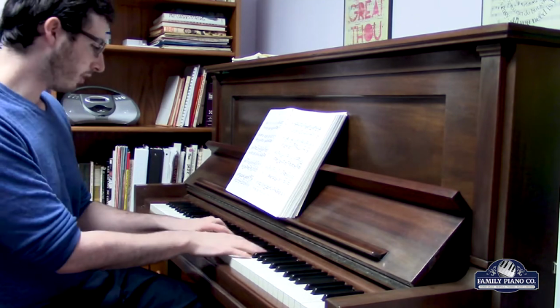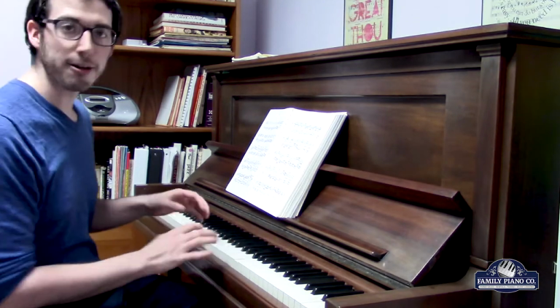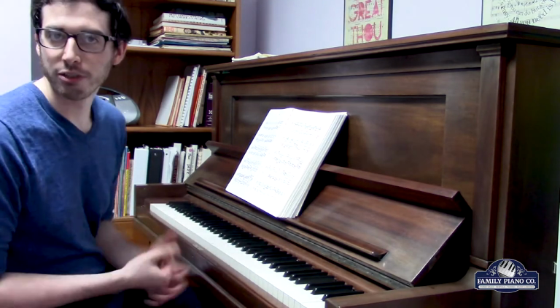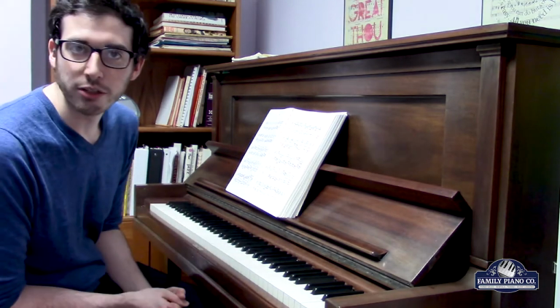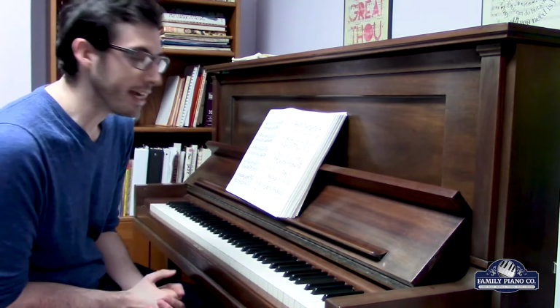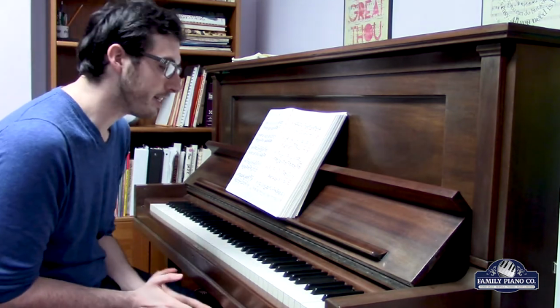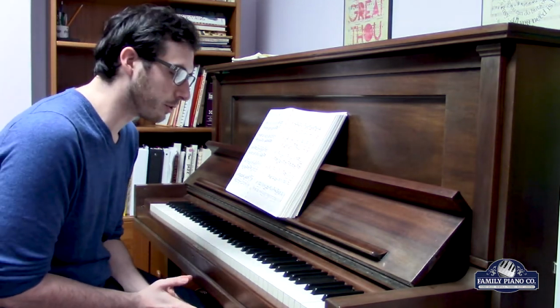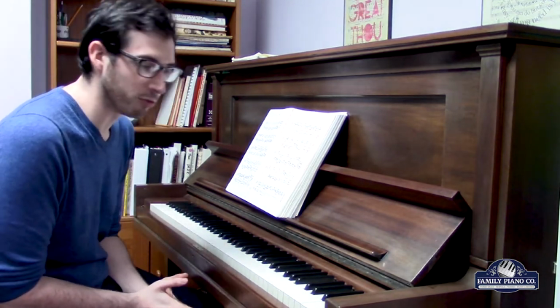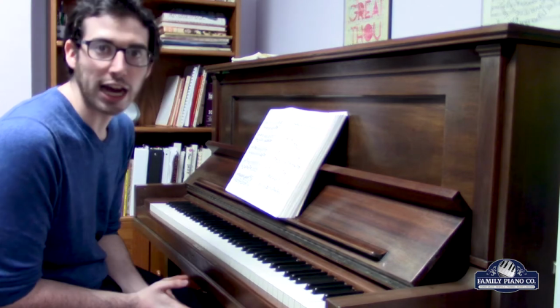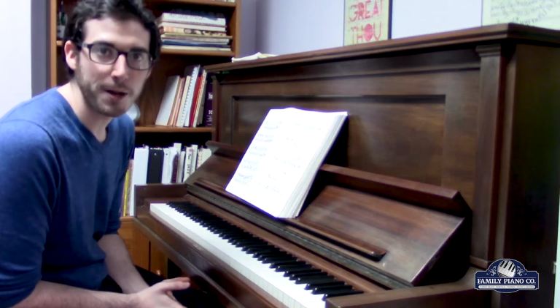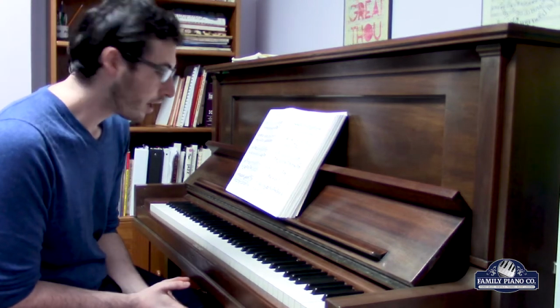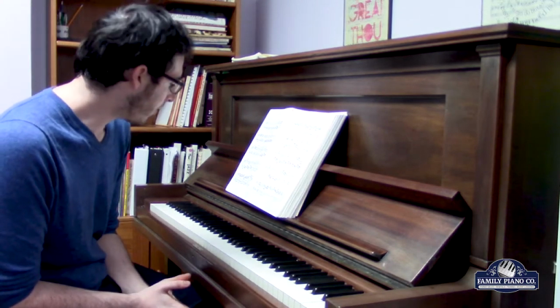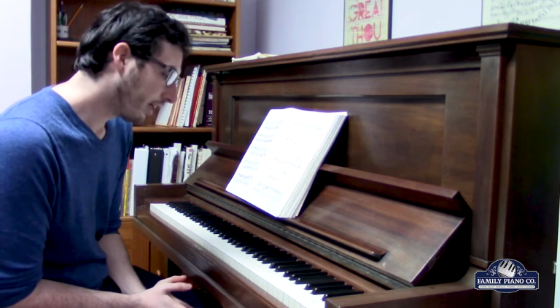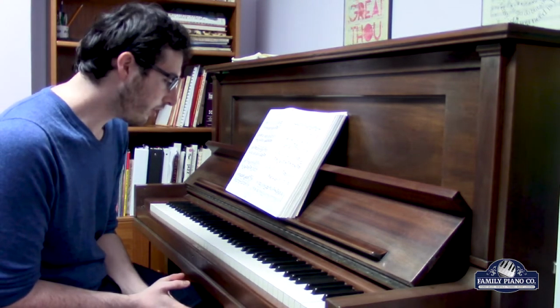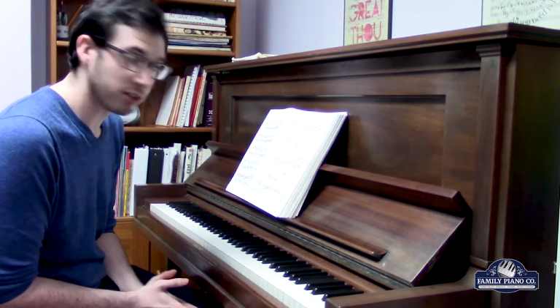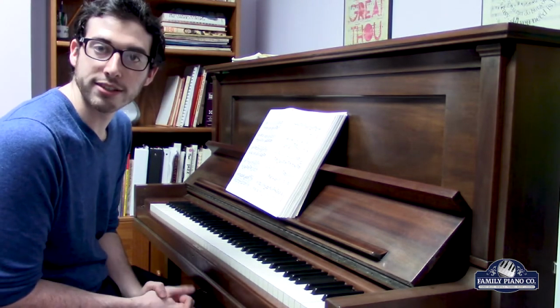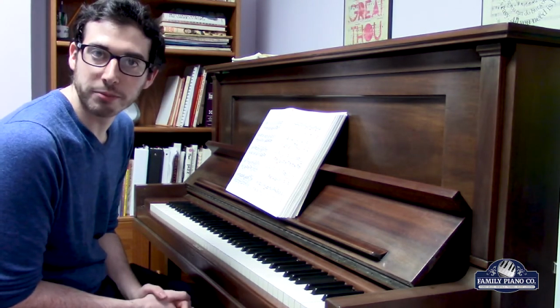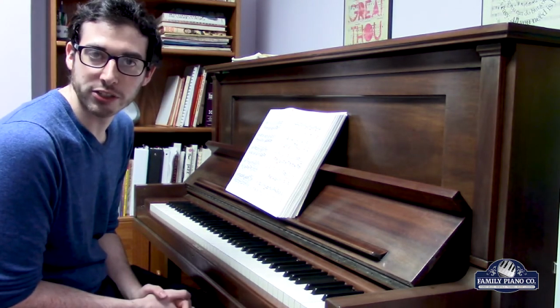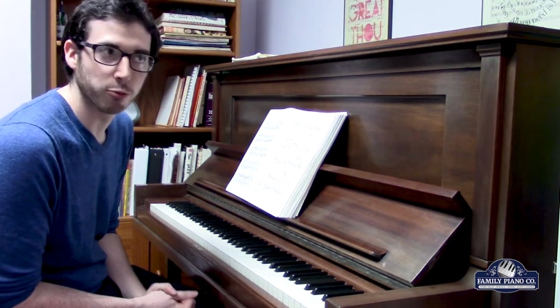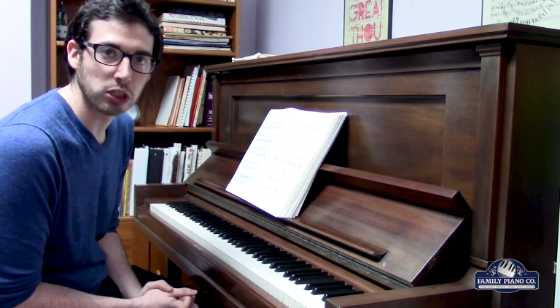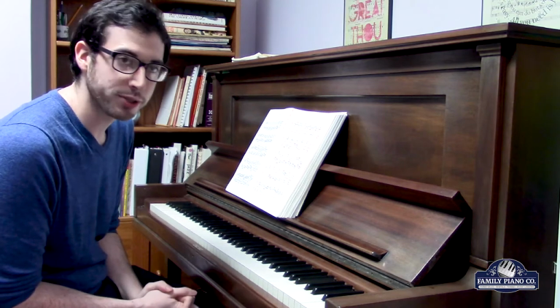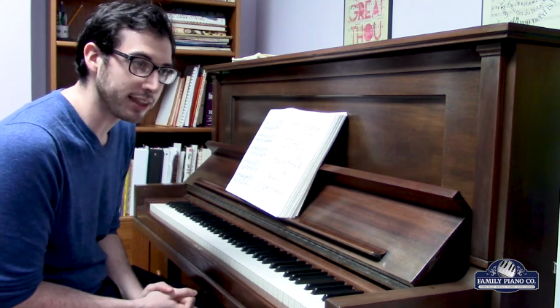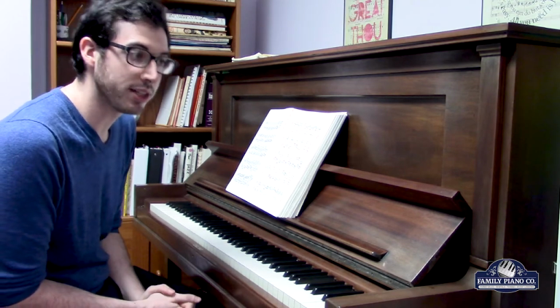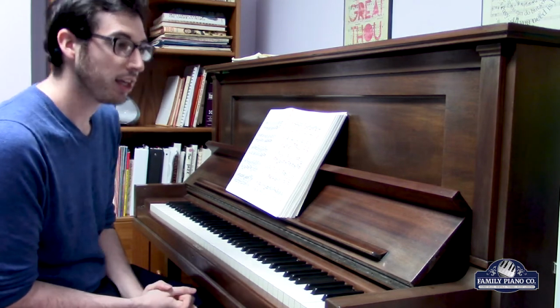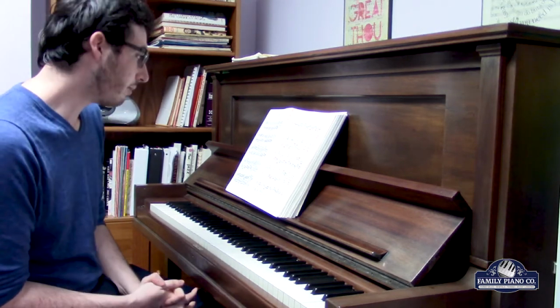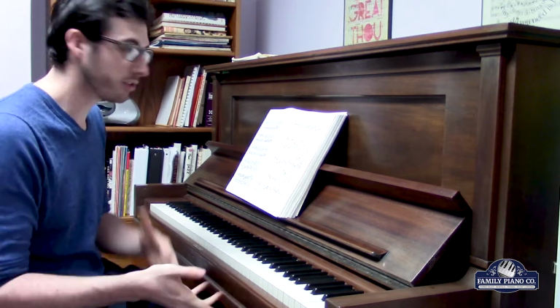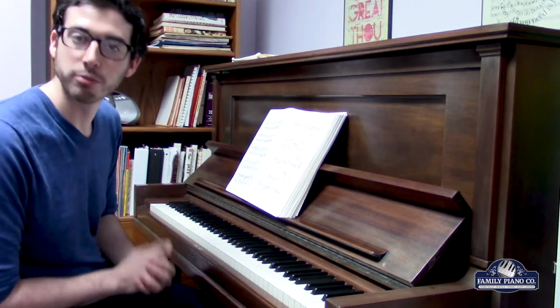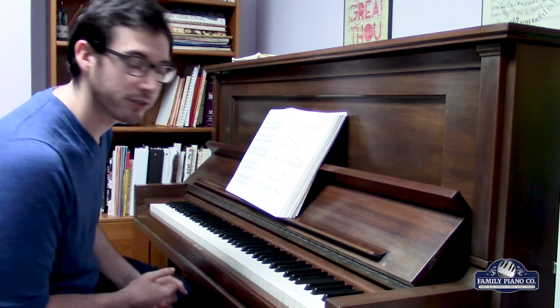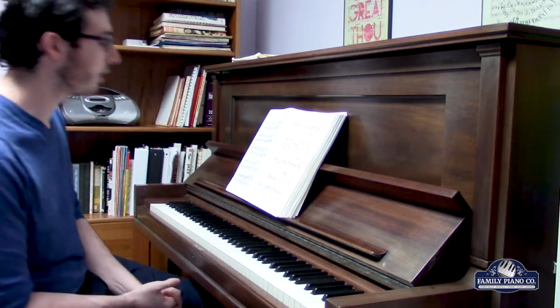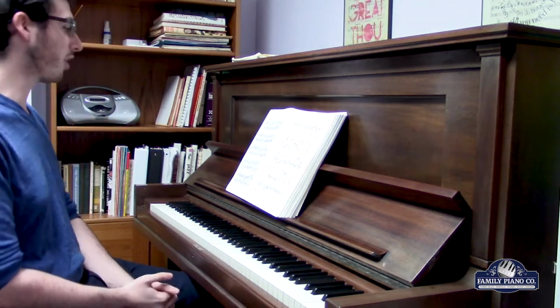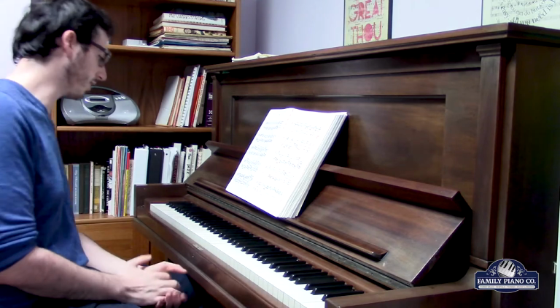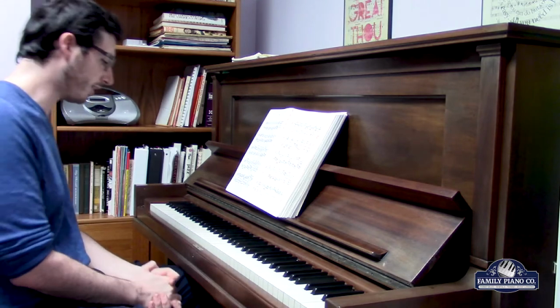A lot of pianists will tell you that you can't get any better grip than real ivory. There are a lot of synthetic materials that come really close, but at the end of the day, there's some credence to that argument.